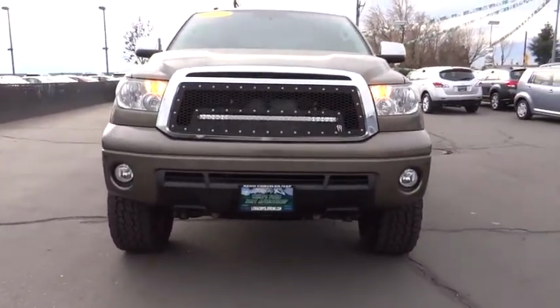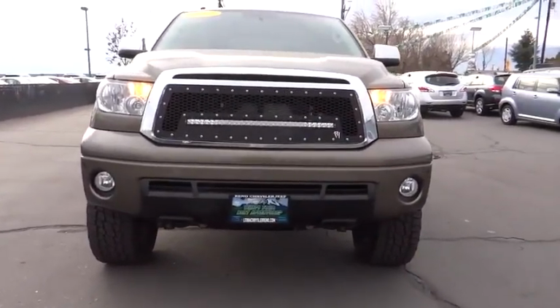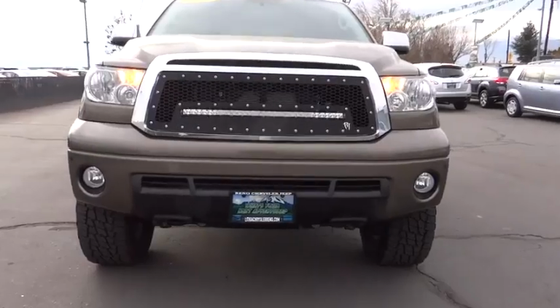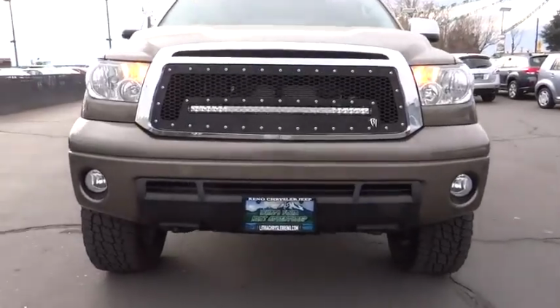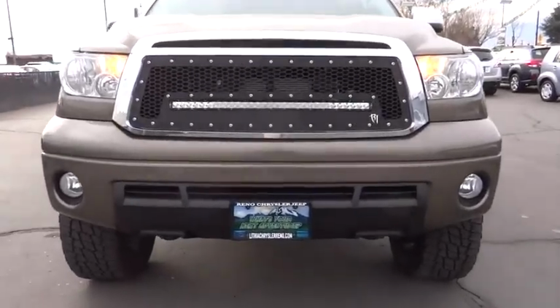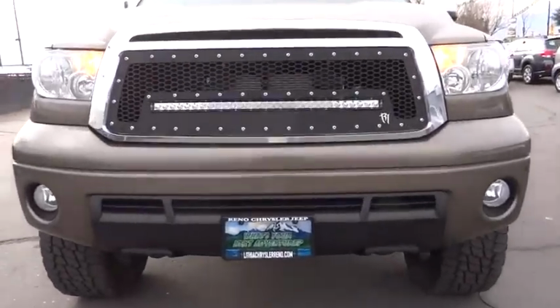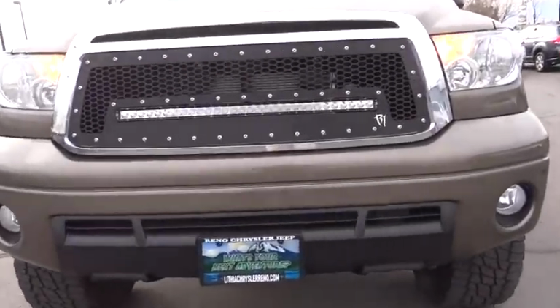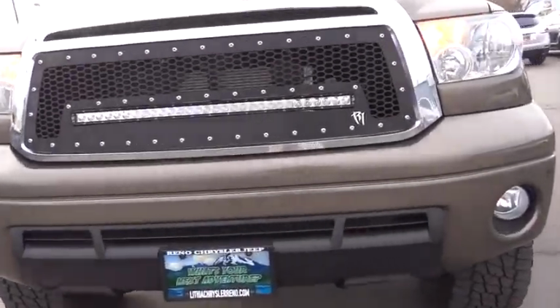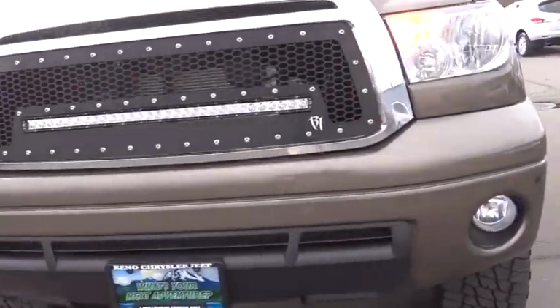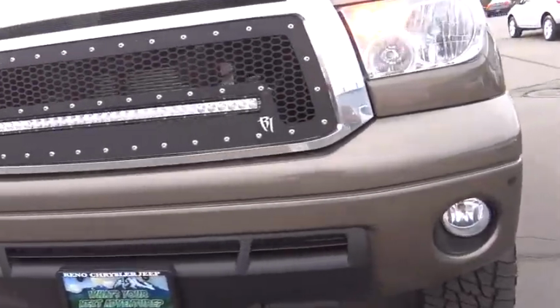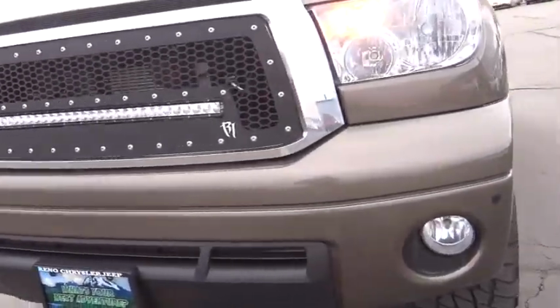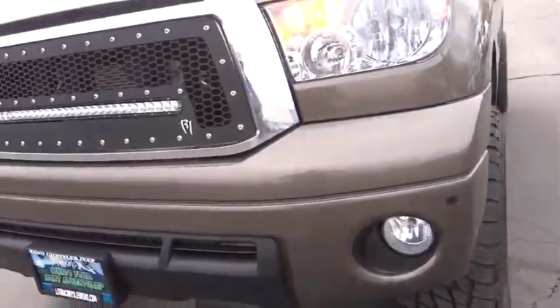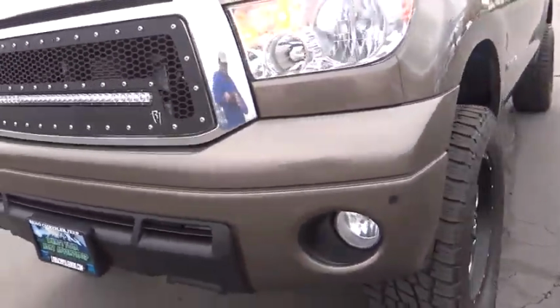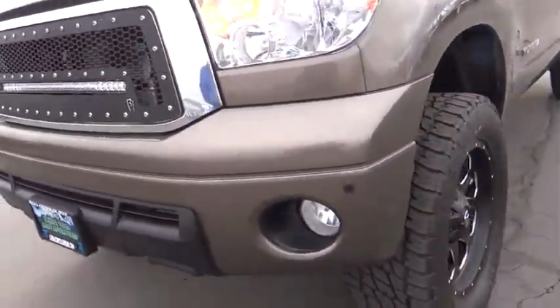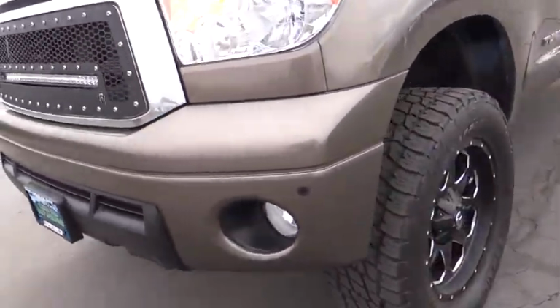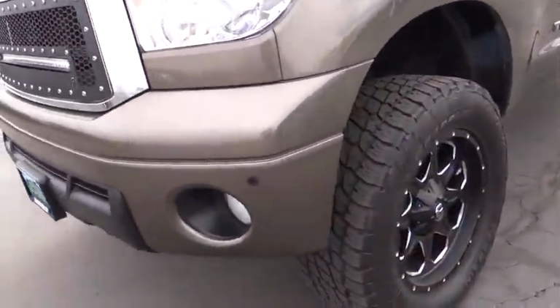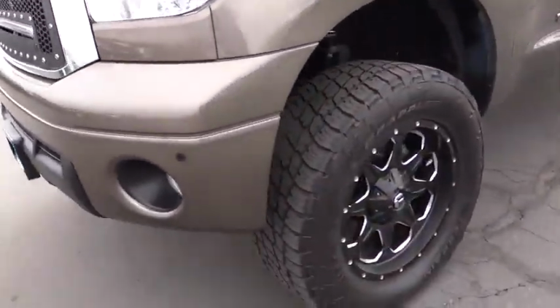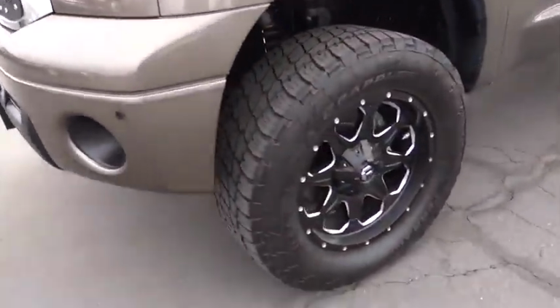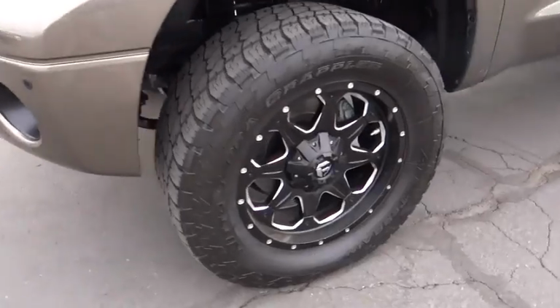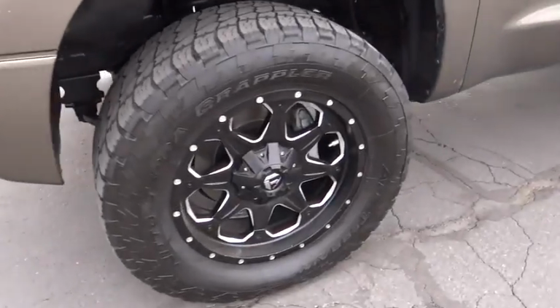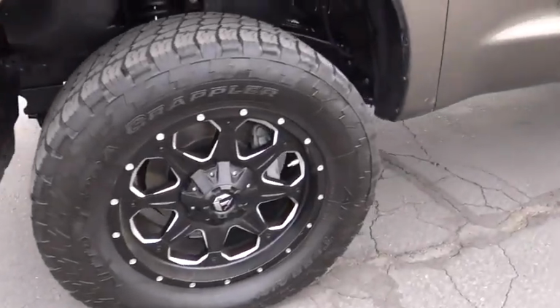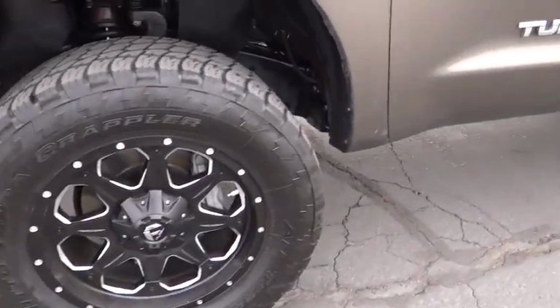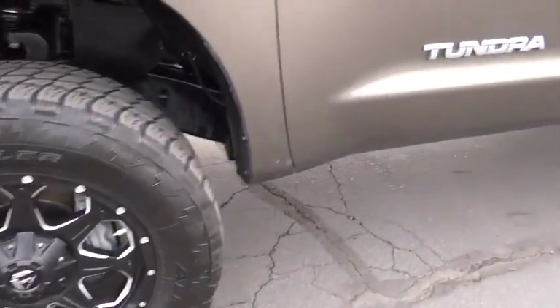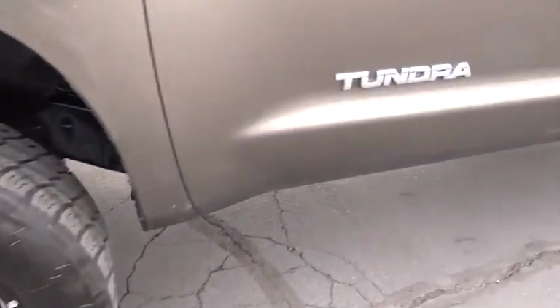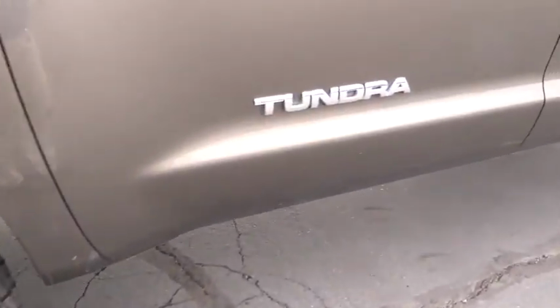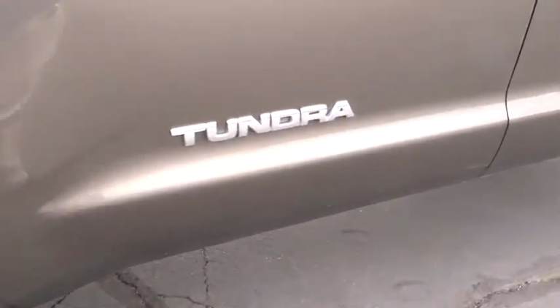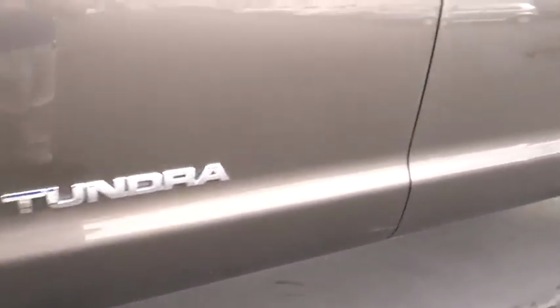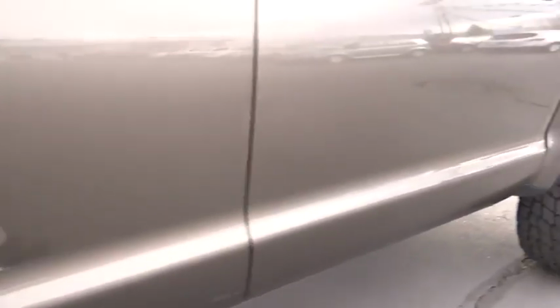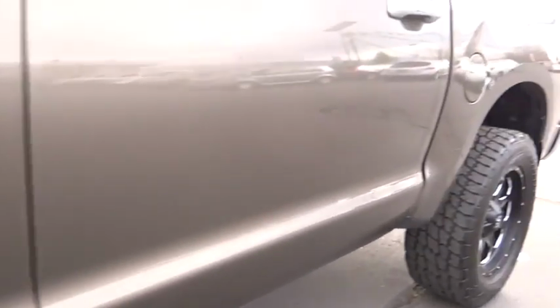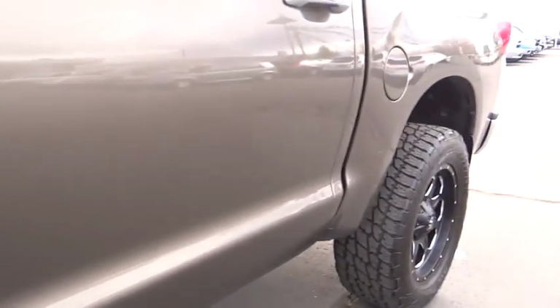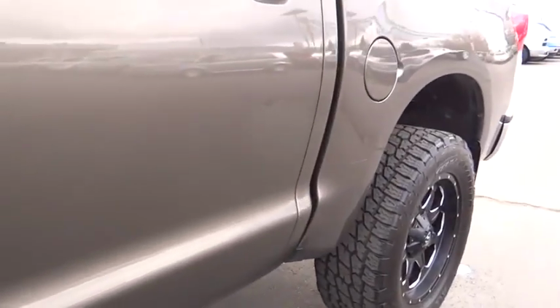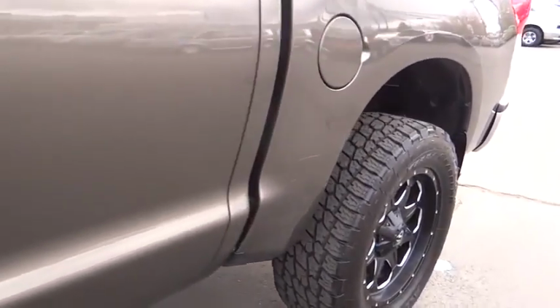This vehicle has less than 60,000 miles. It offers reliability and good looks at a great price. So come in and take a test drive today.